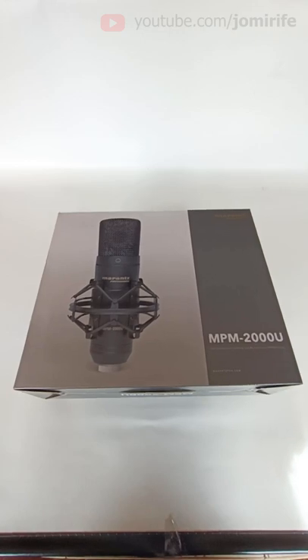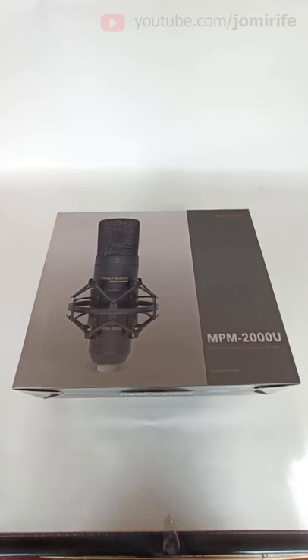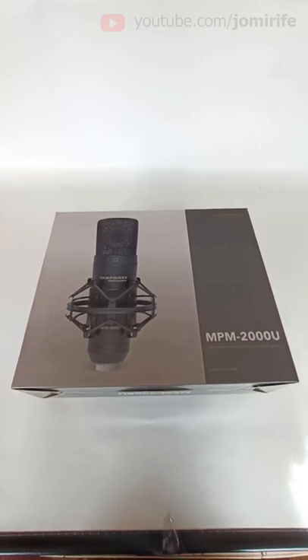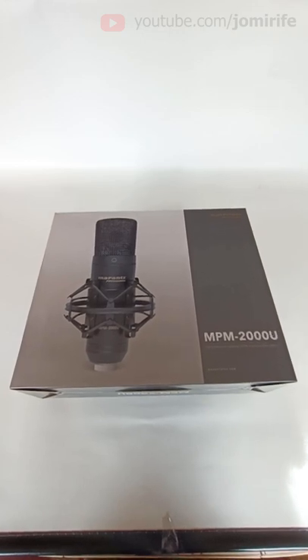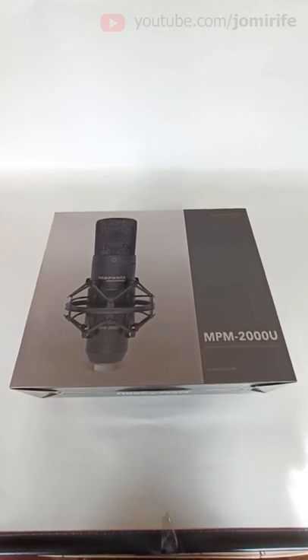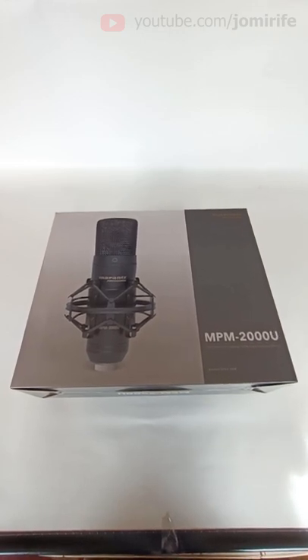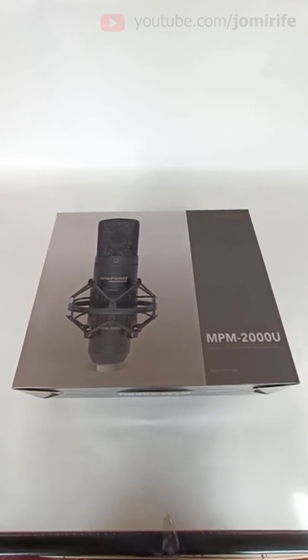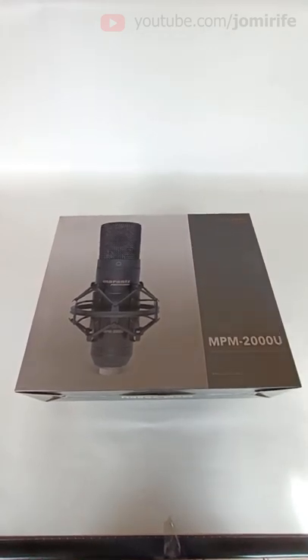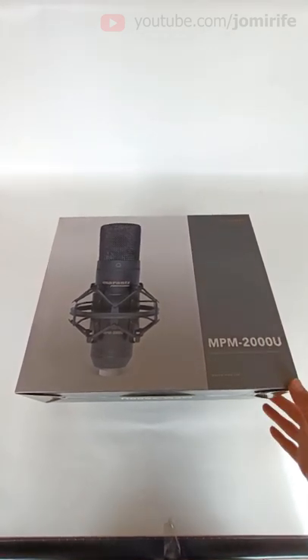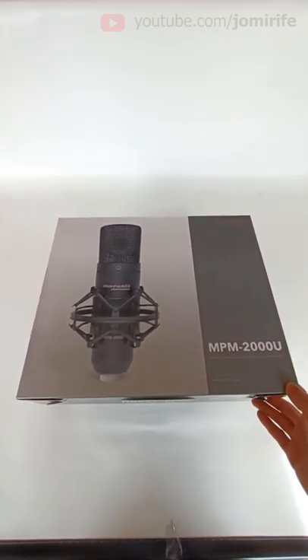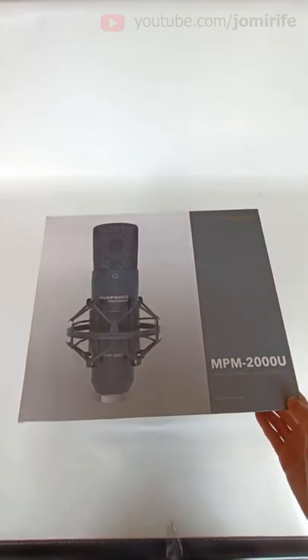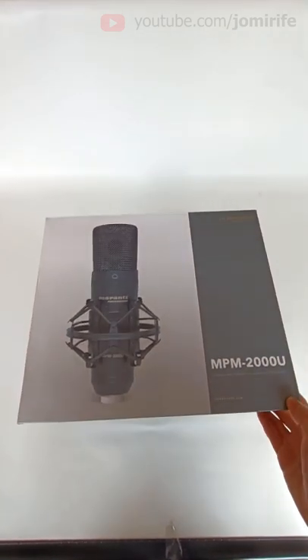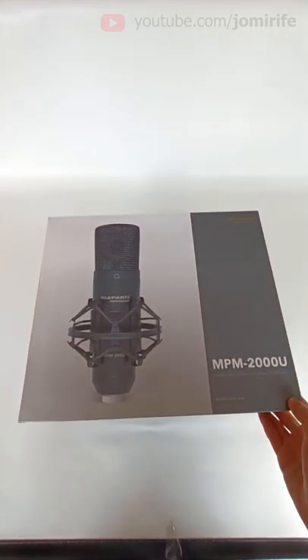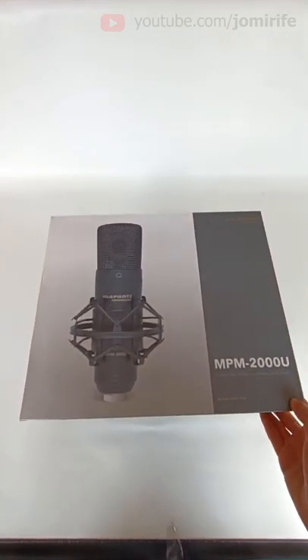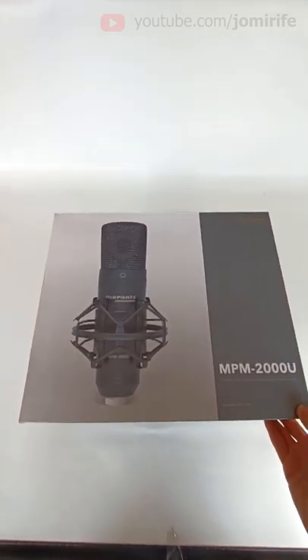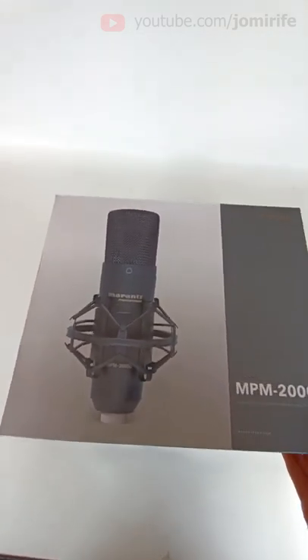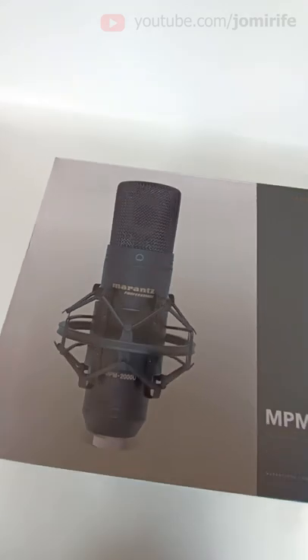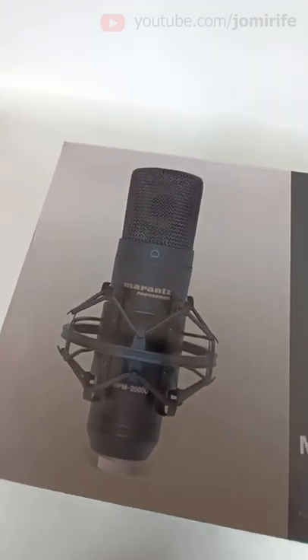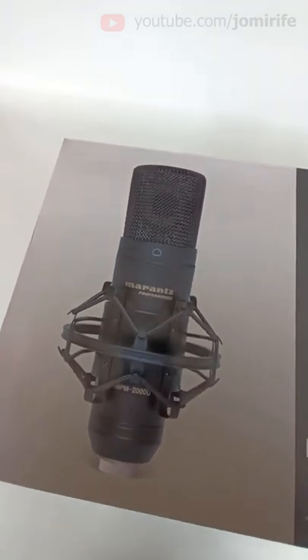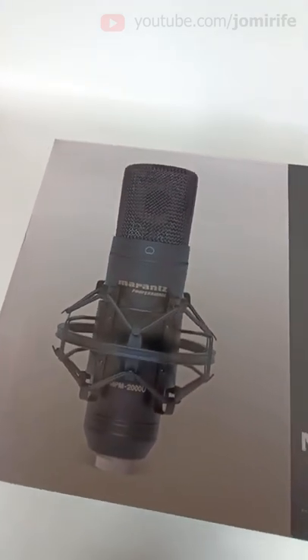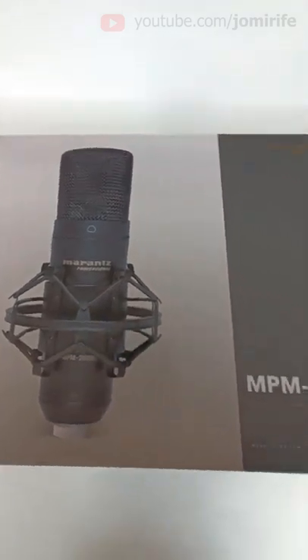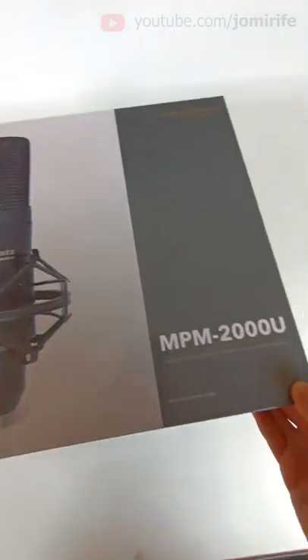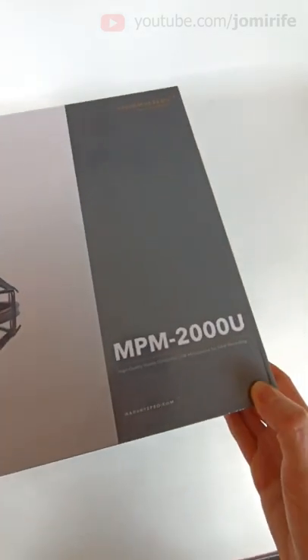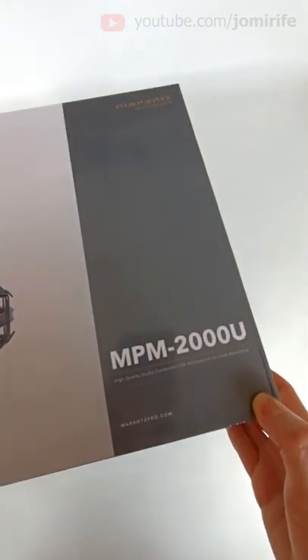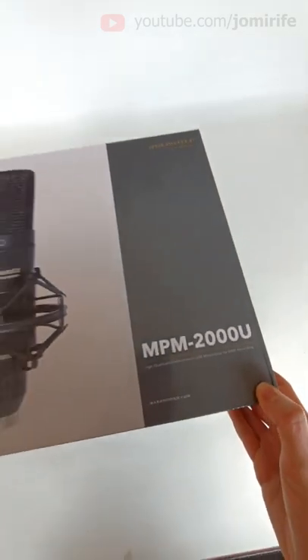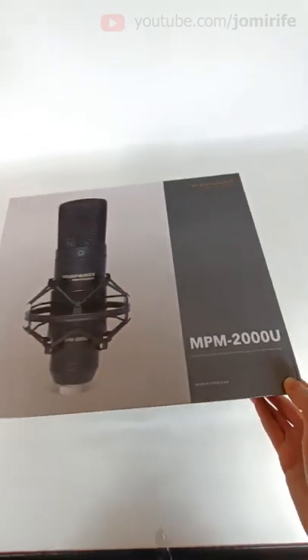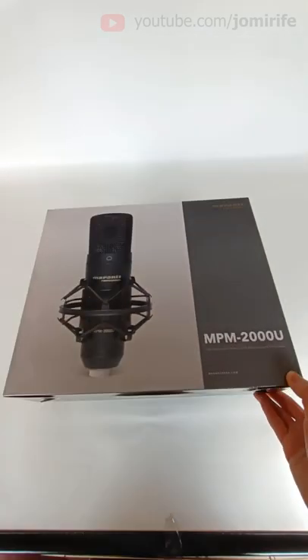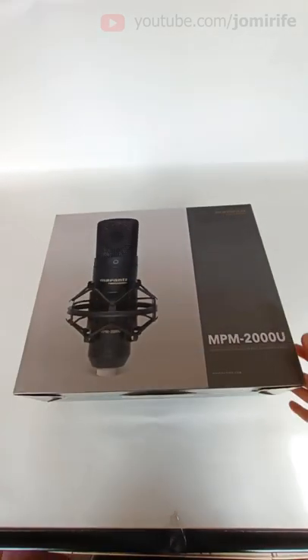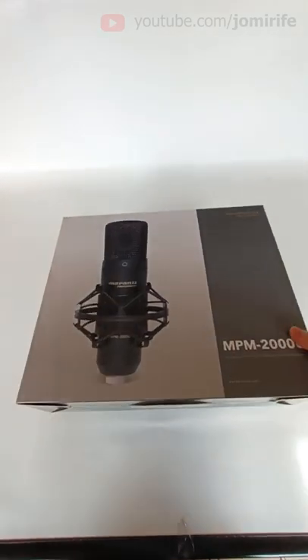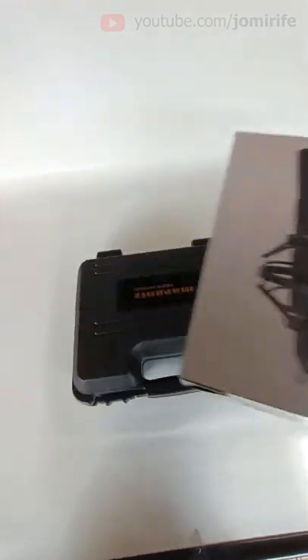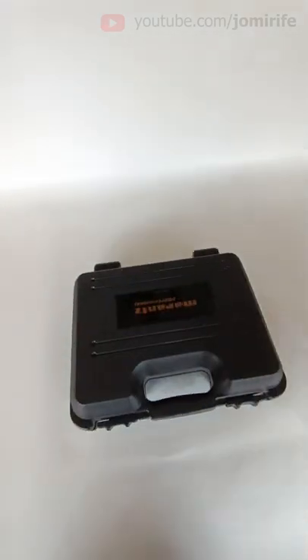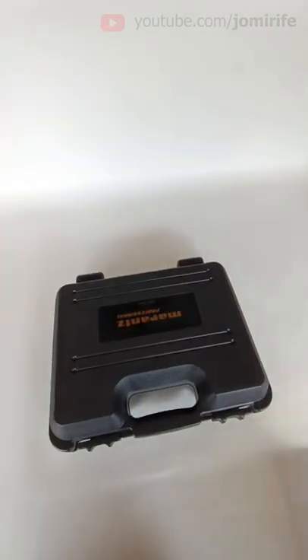This is a professional studio condenser microphone, the Marantz Professional NPM 2000U. Let's see what comes in the box.